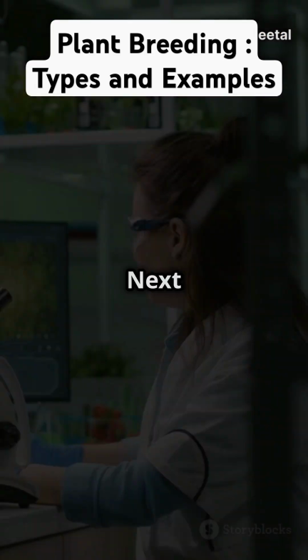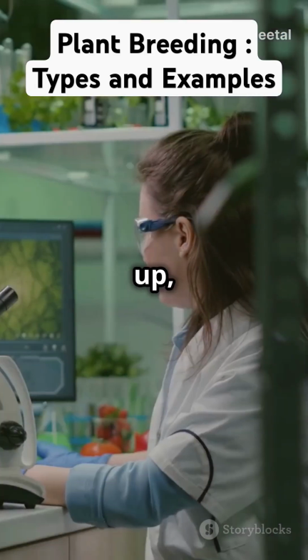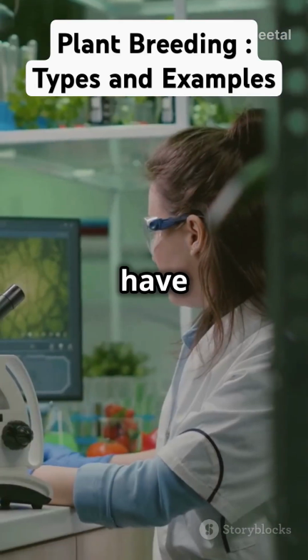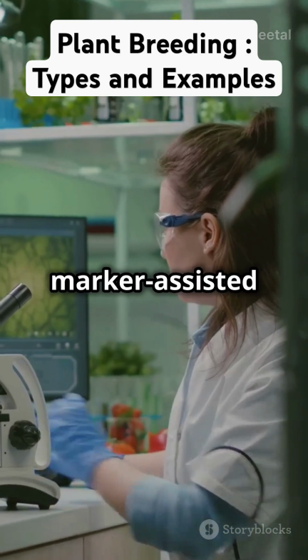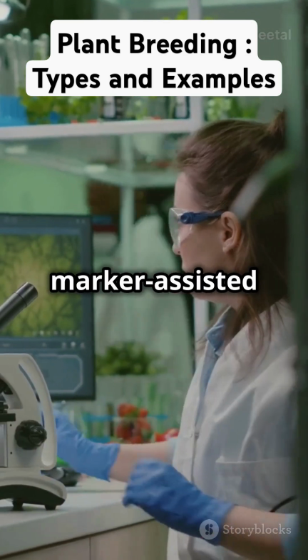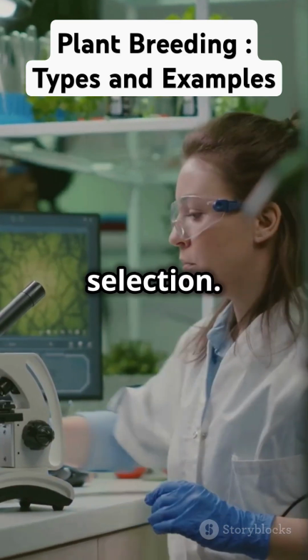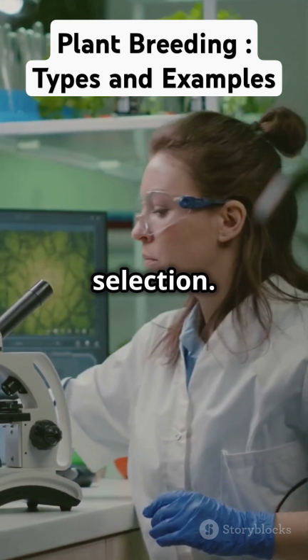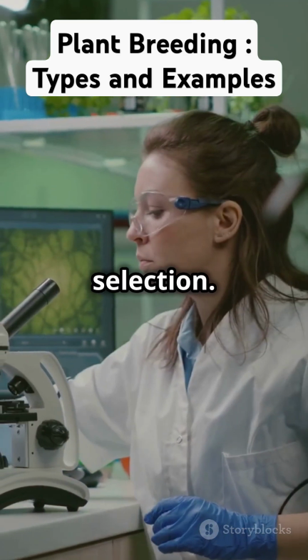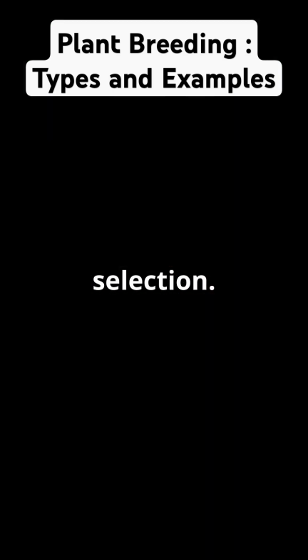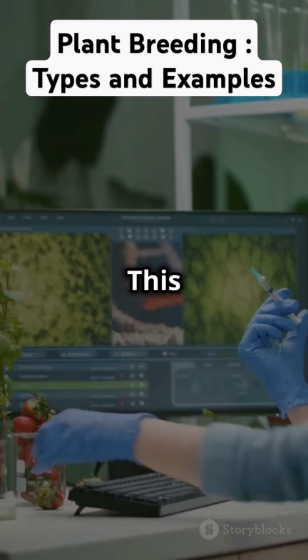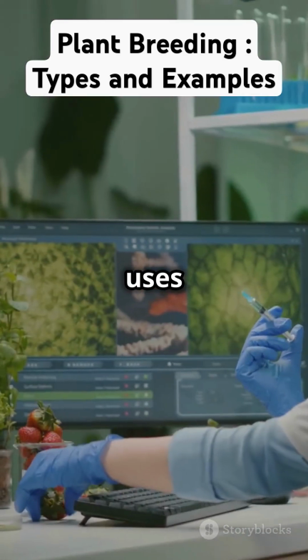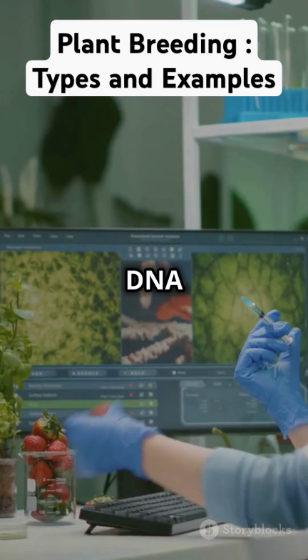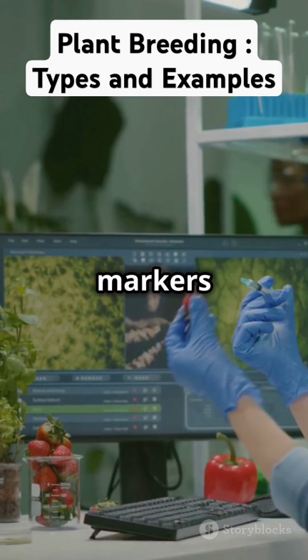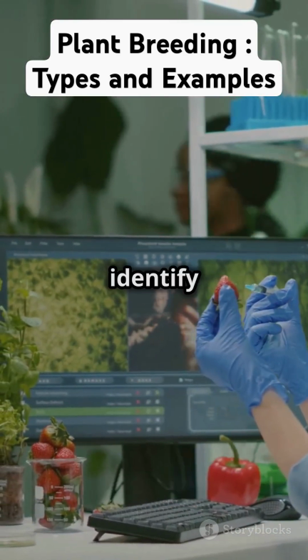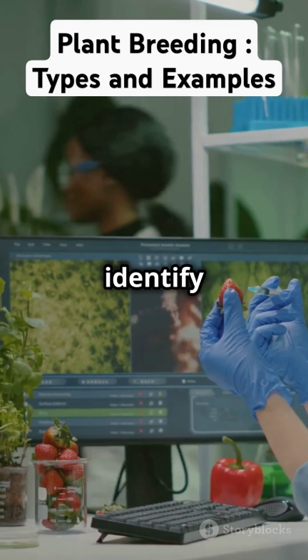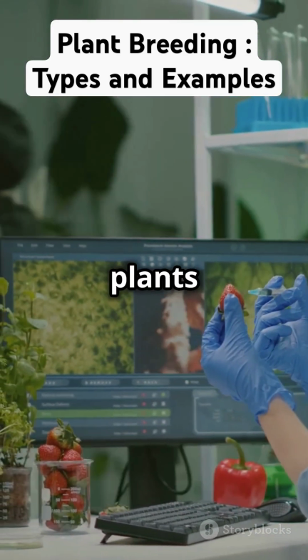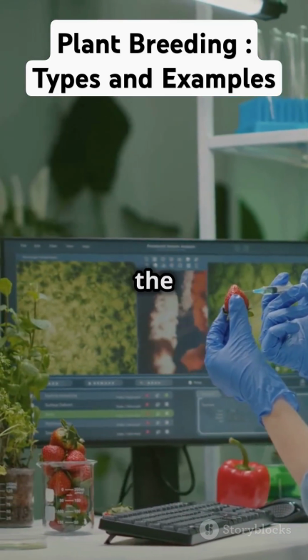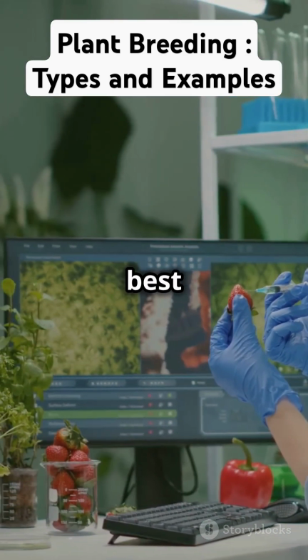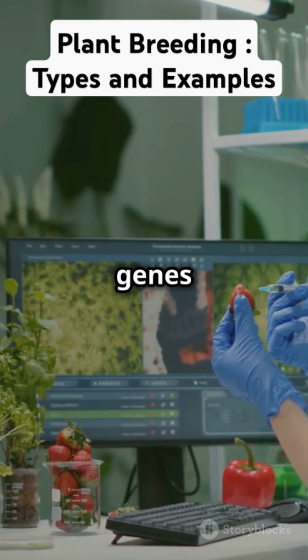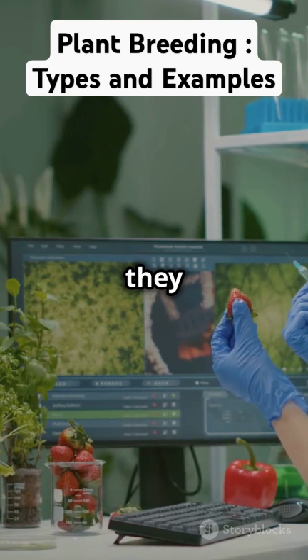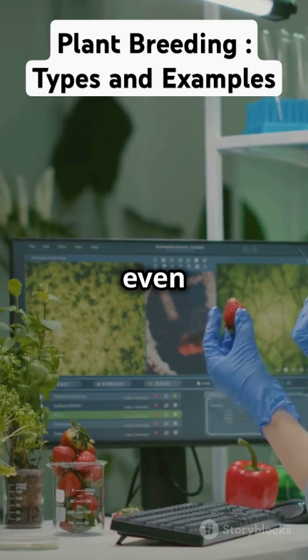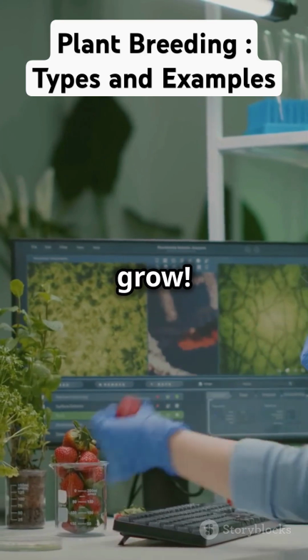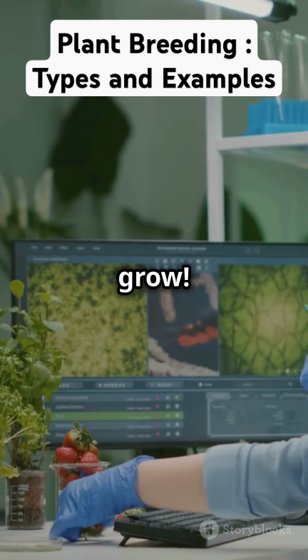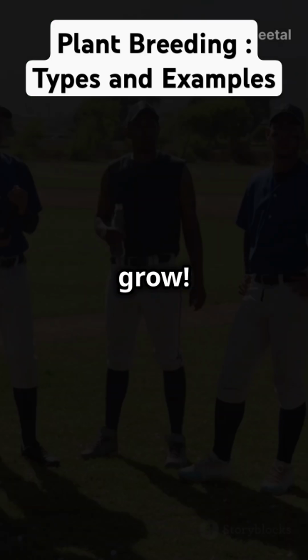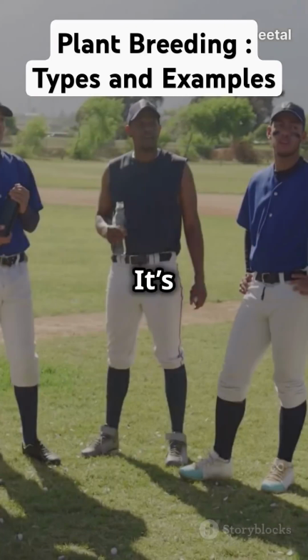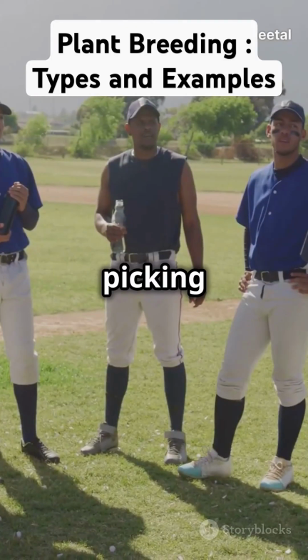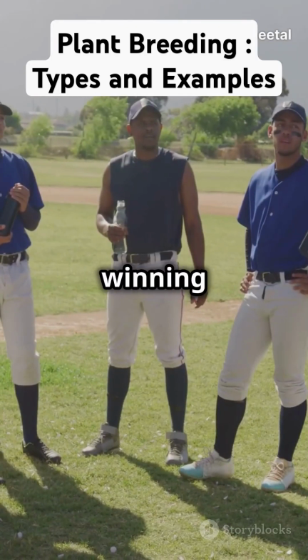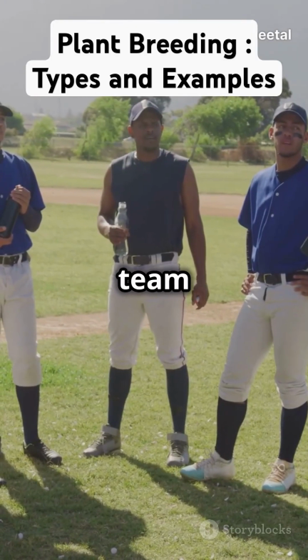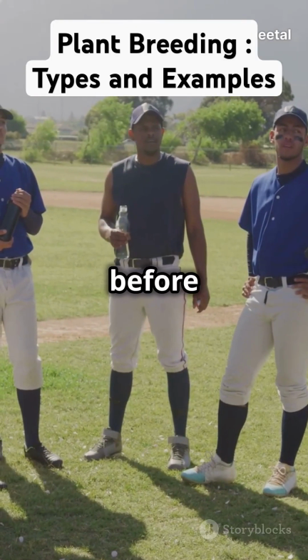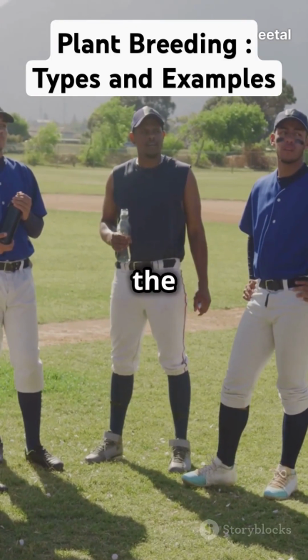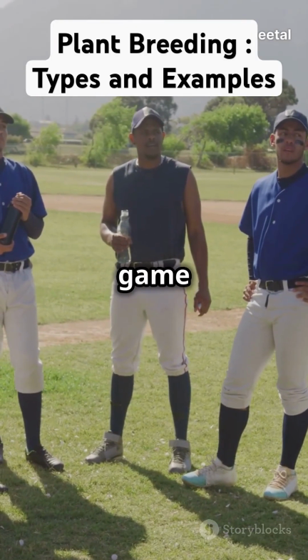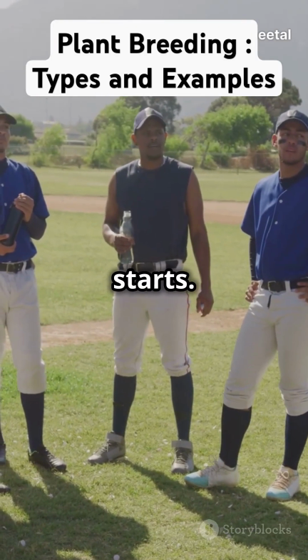Next up, we have marker-assisted selection. This uses DNA markers to identify plants with the best genes before they even grow. It's like picking the winning team before the game starts.